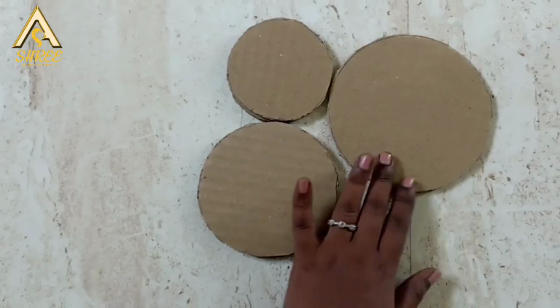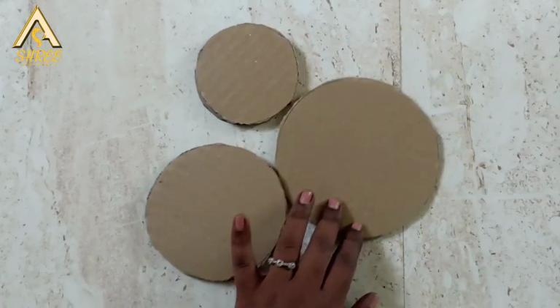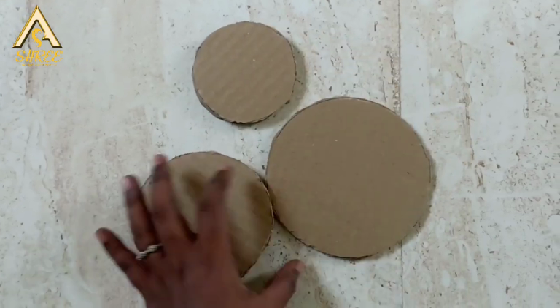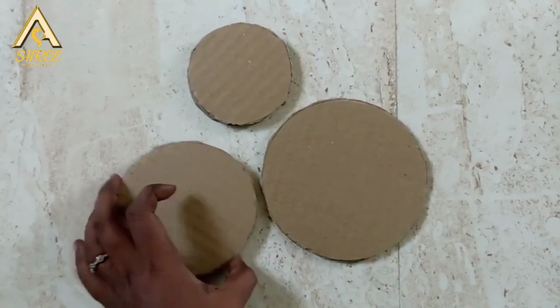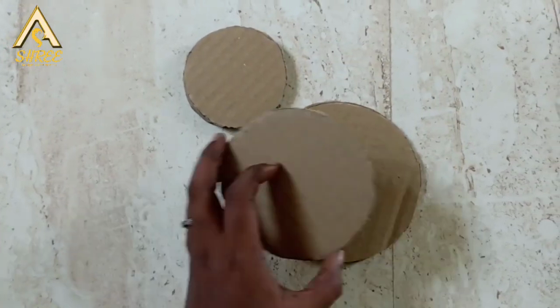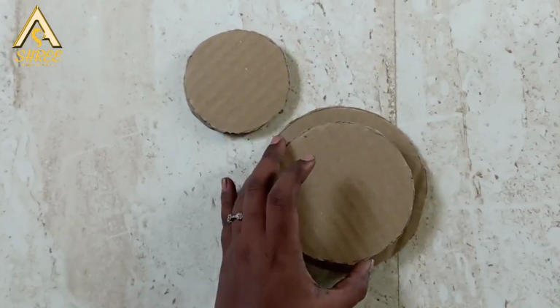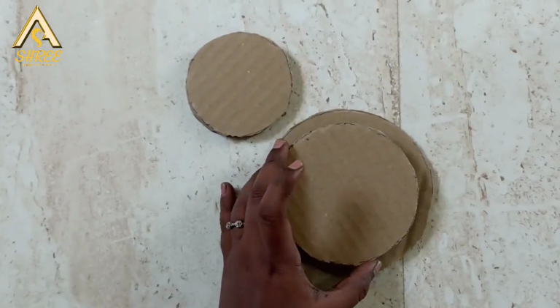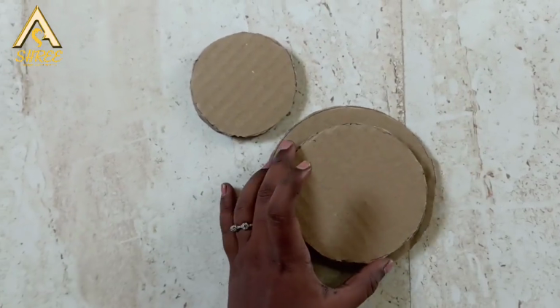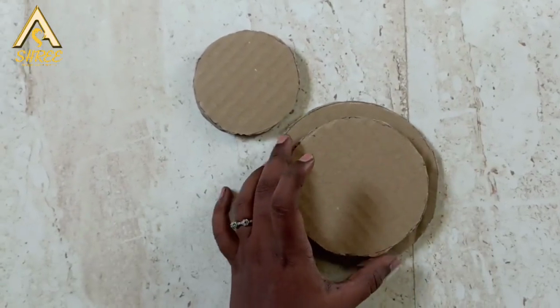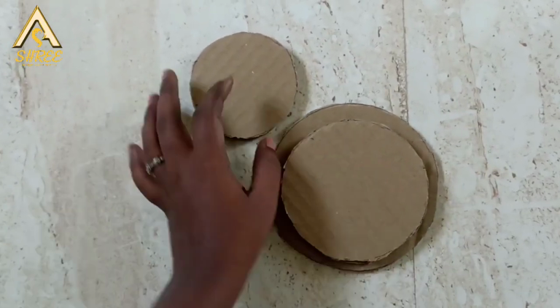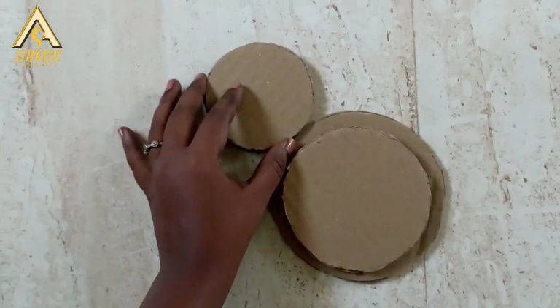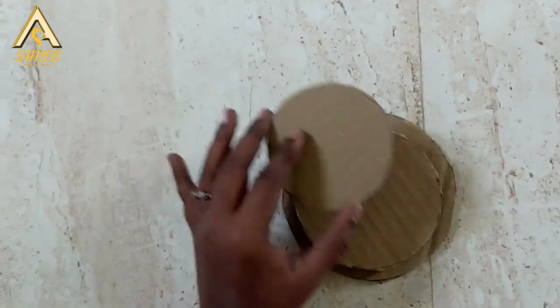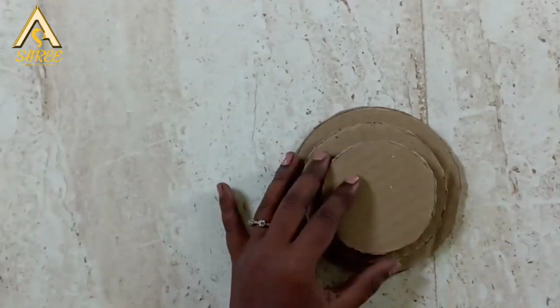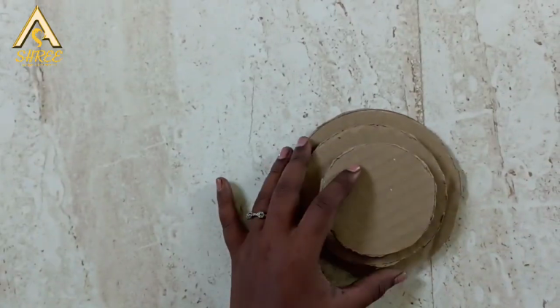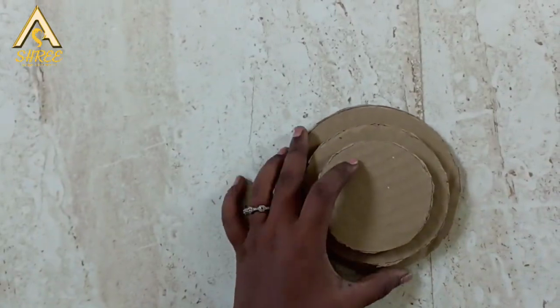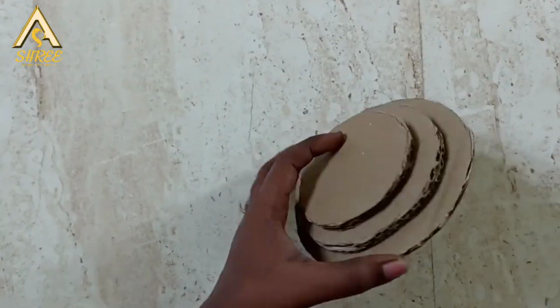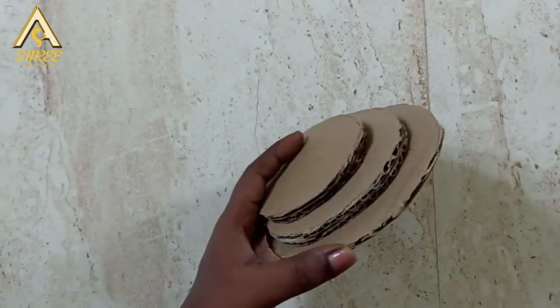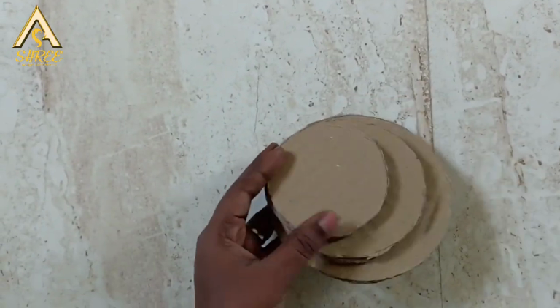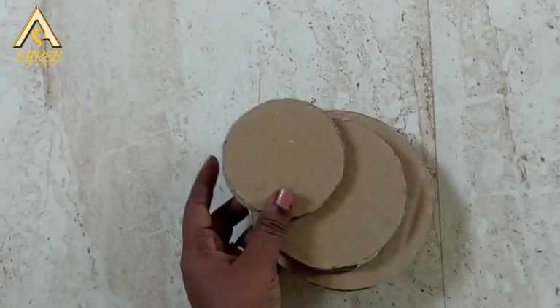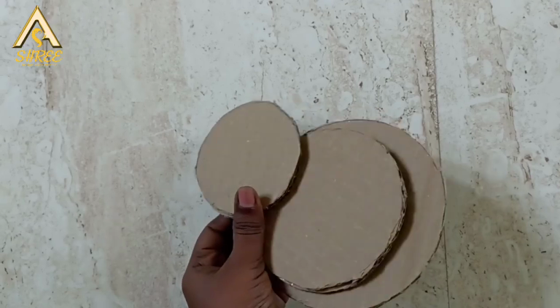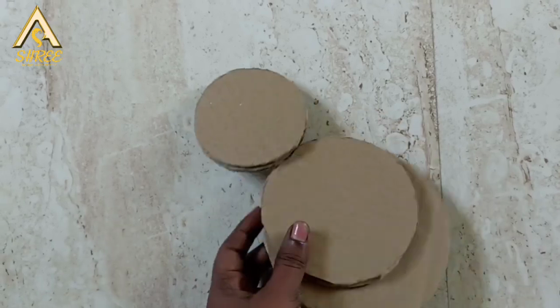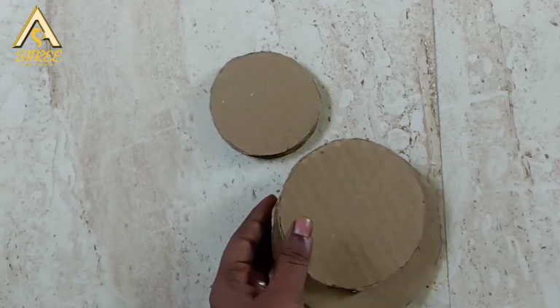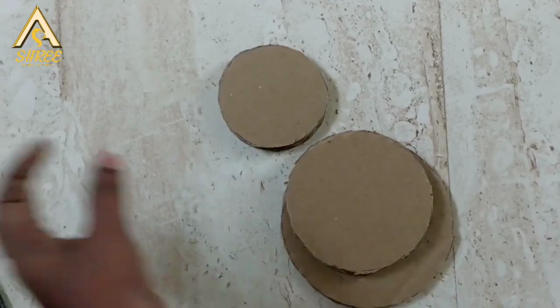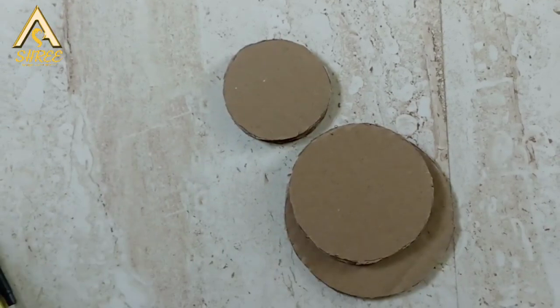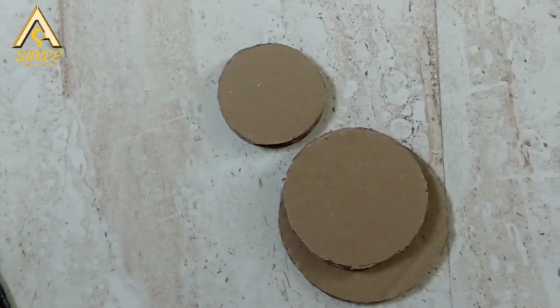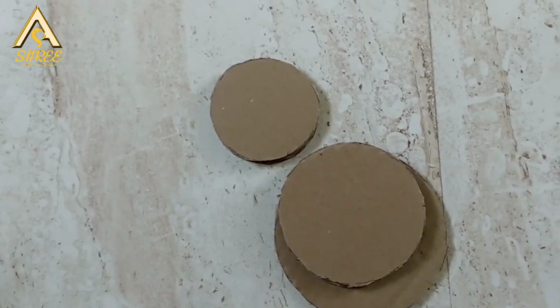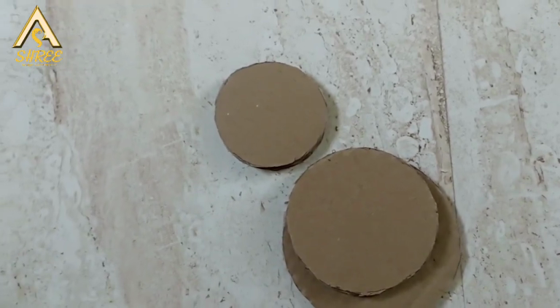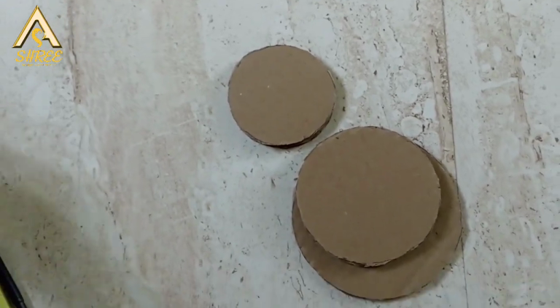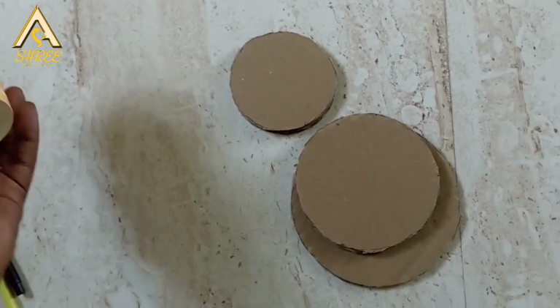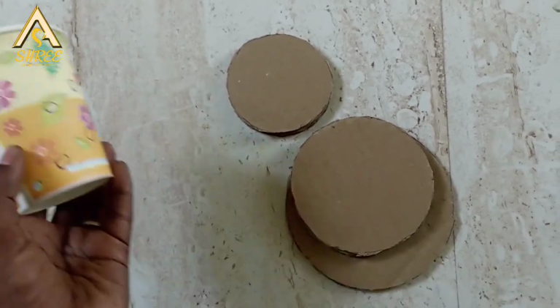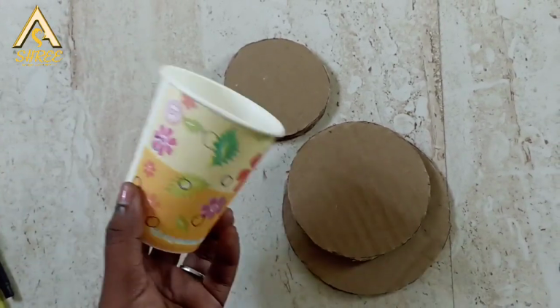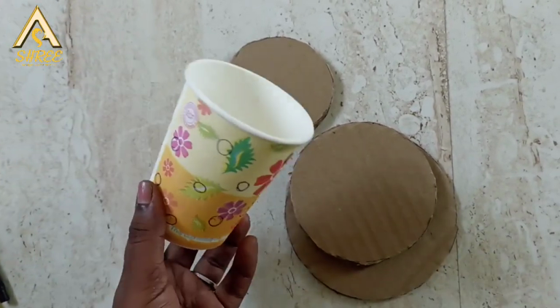Hey viewers! In this video, we have a DIY table lamp that is unique and cute.